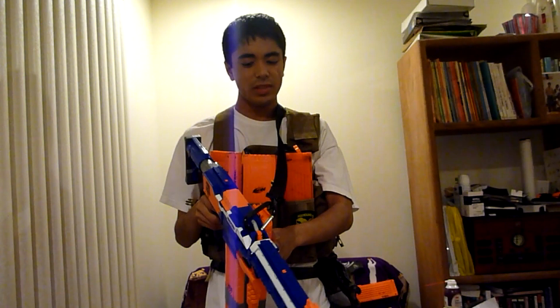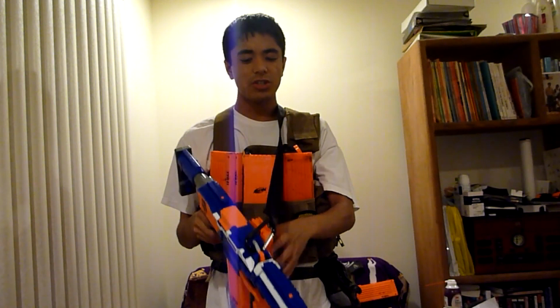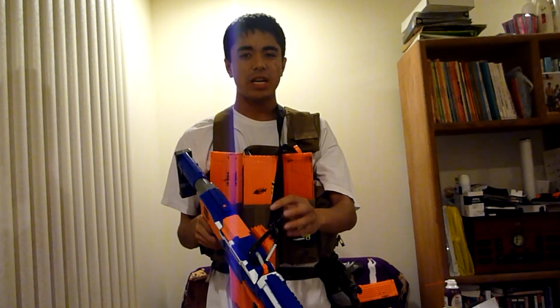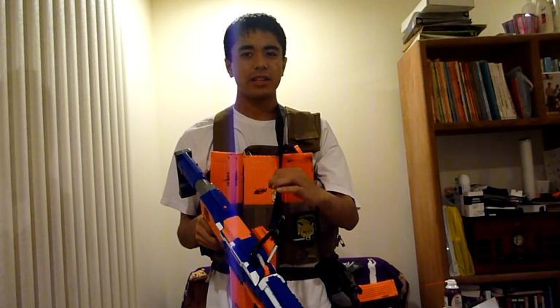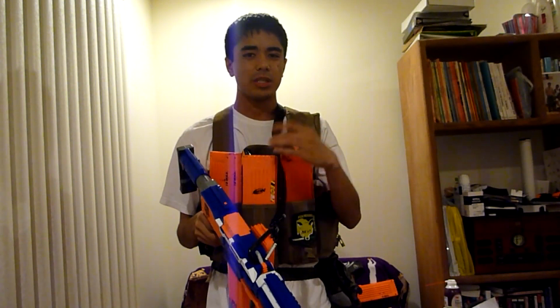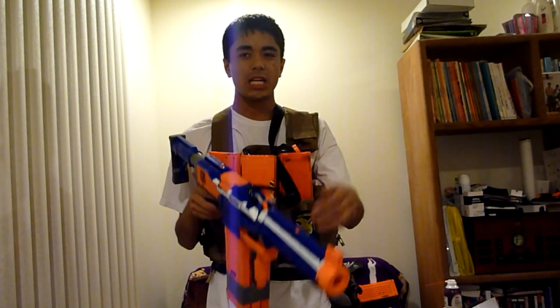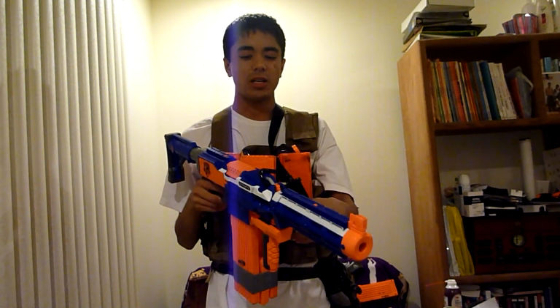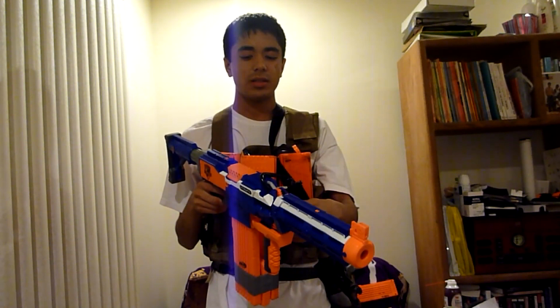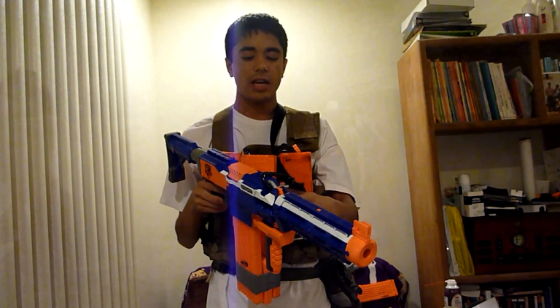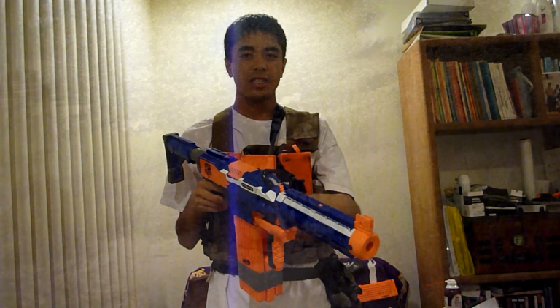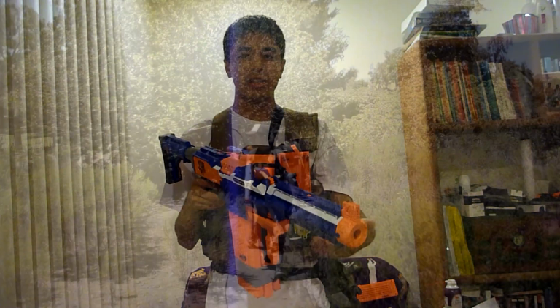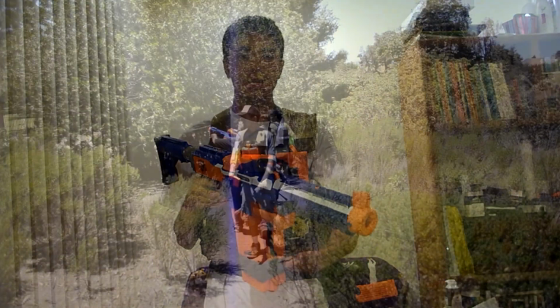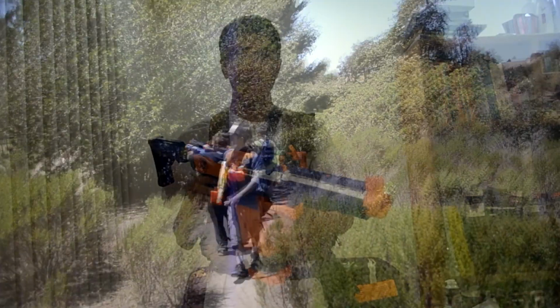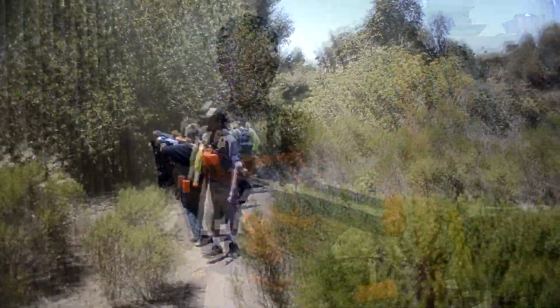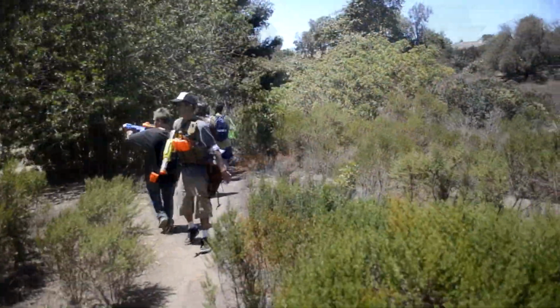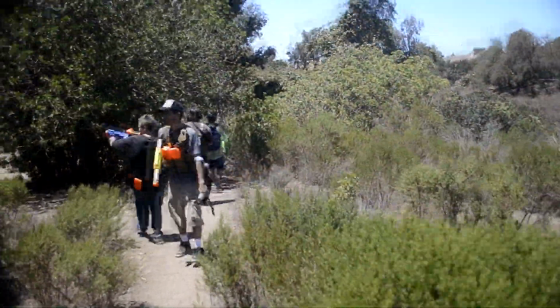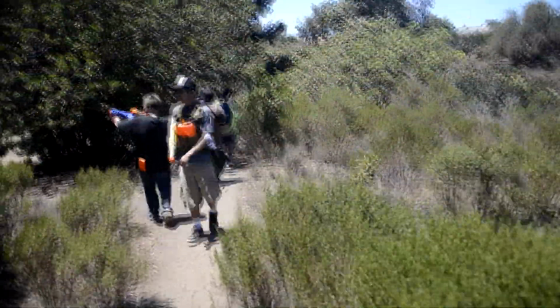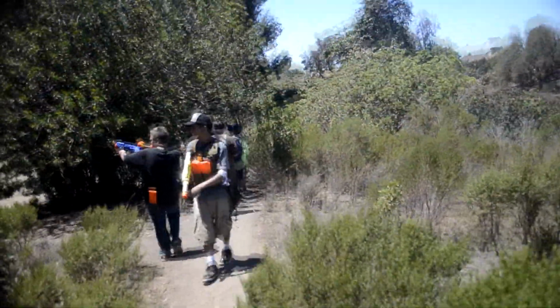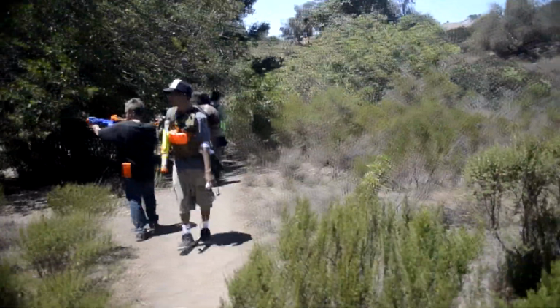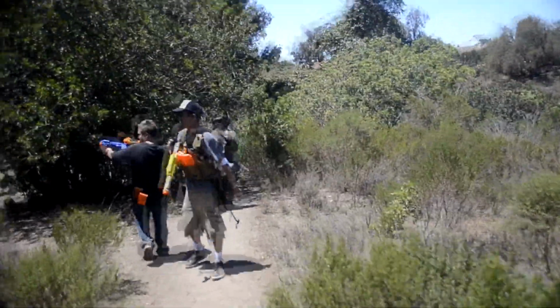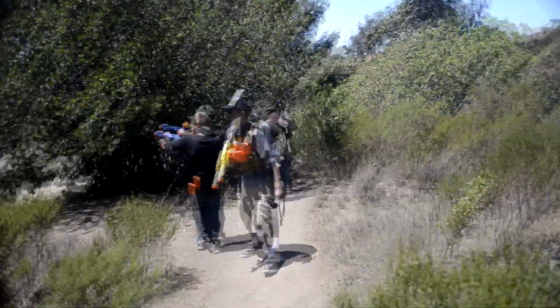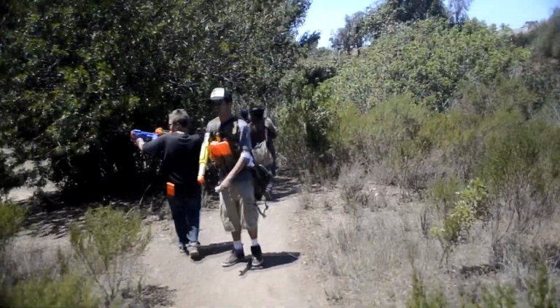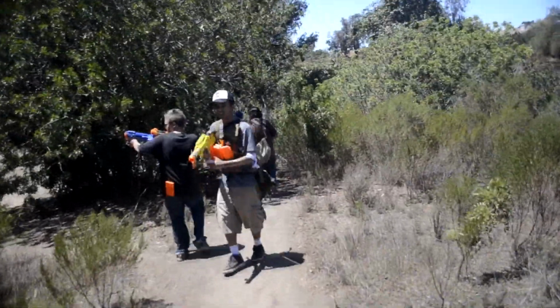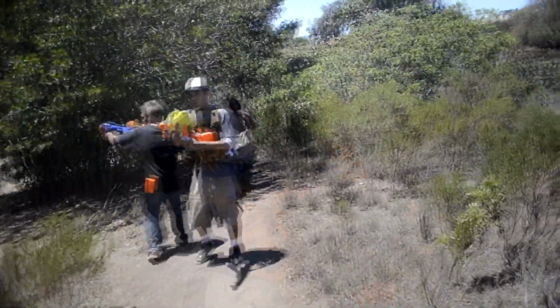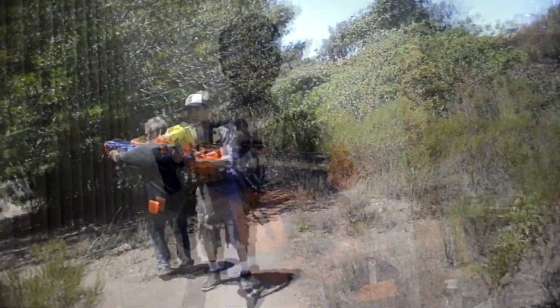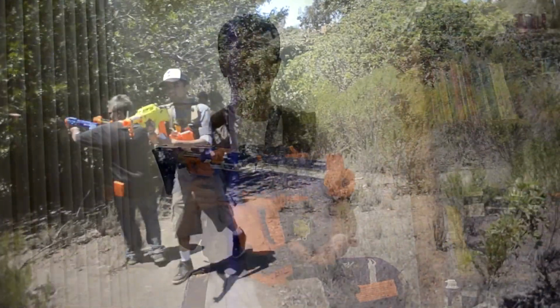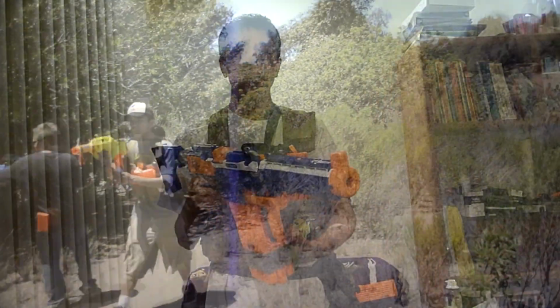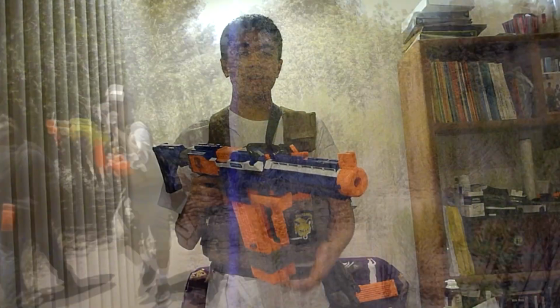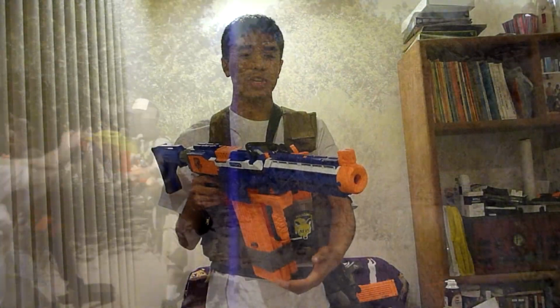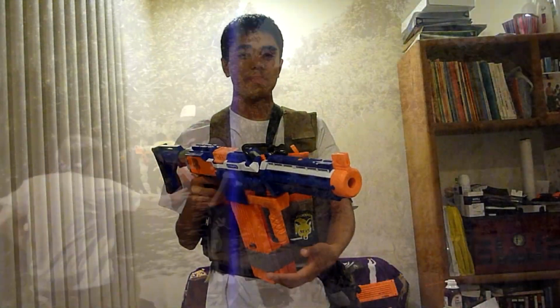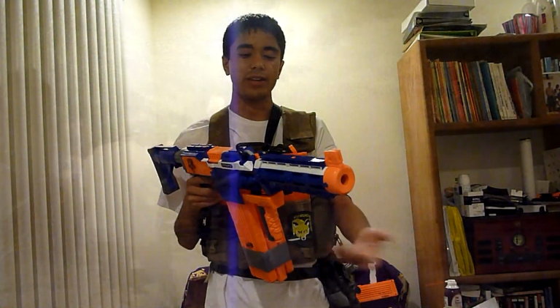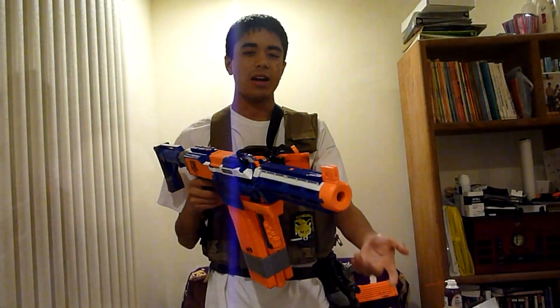I switched to it because the Raven was giving me a couple of problems. As you can see in these video clips being played here, often times the magazine wouldn't go up all the way, and as a result the blaster wouldn't fire, or it would jam up and it couldn't fire.